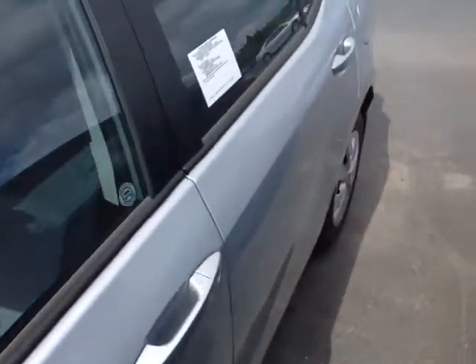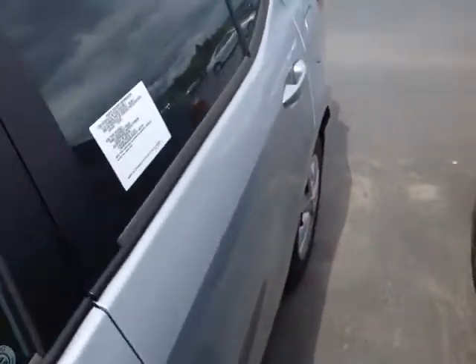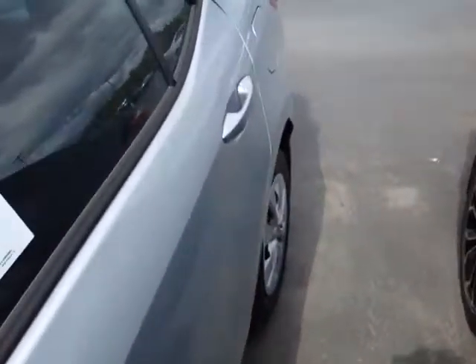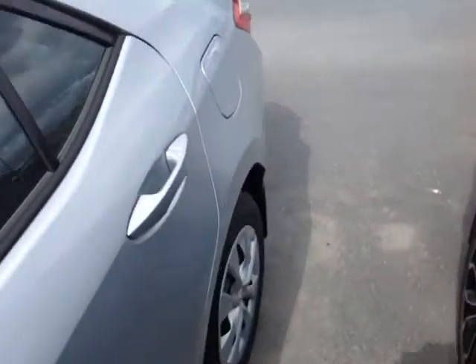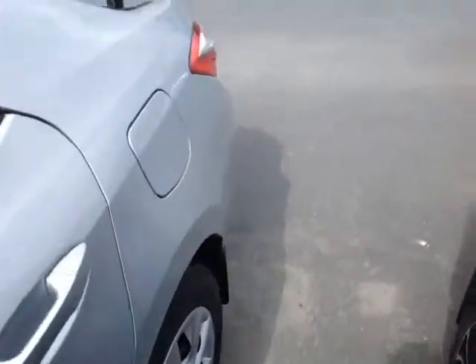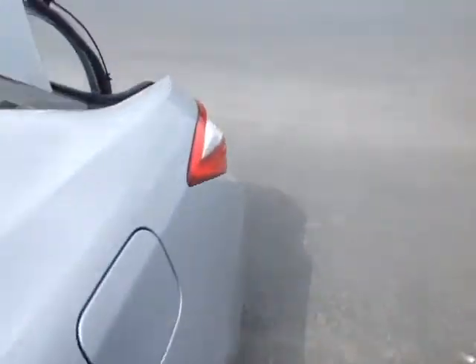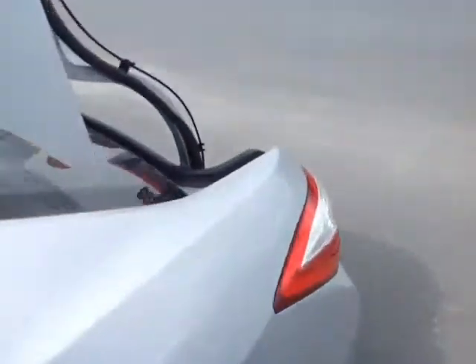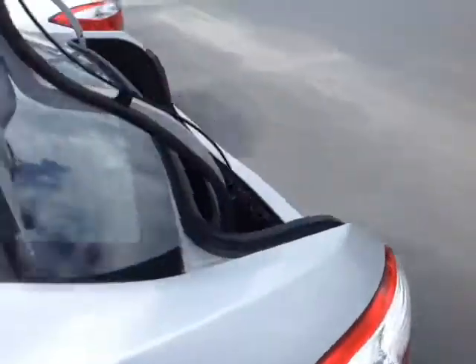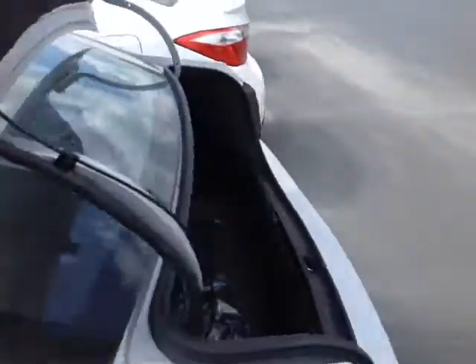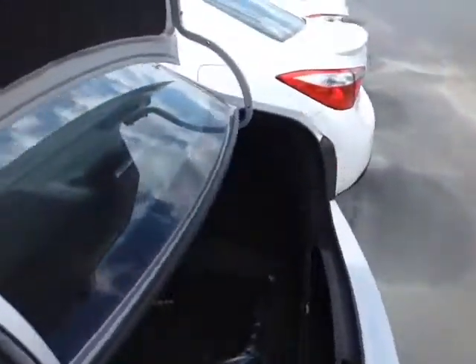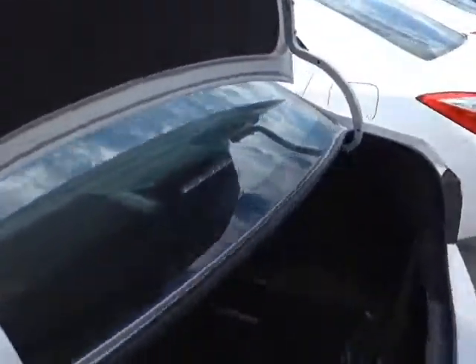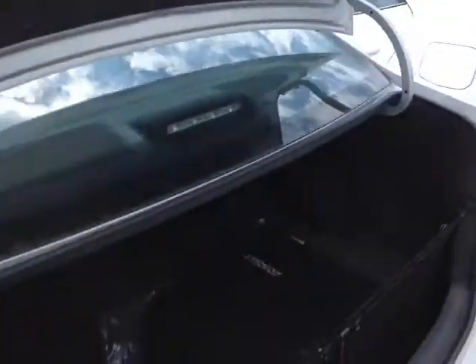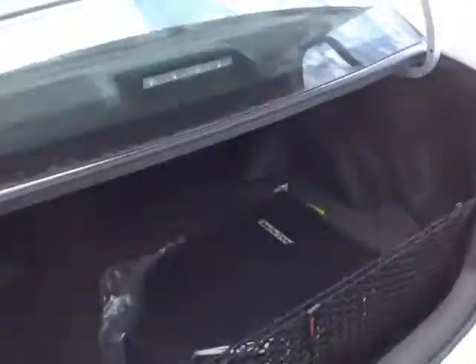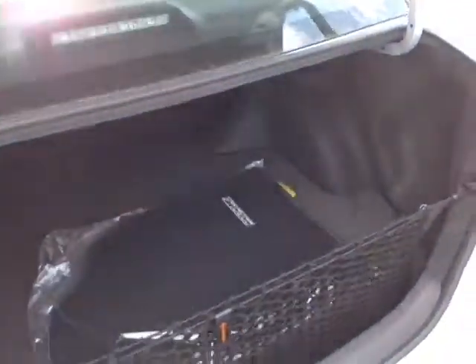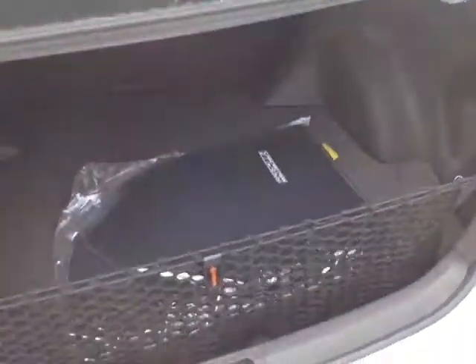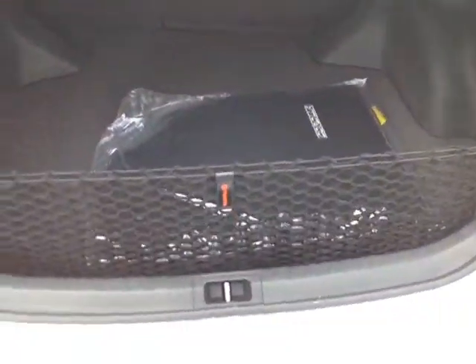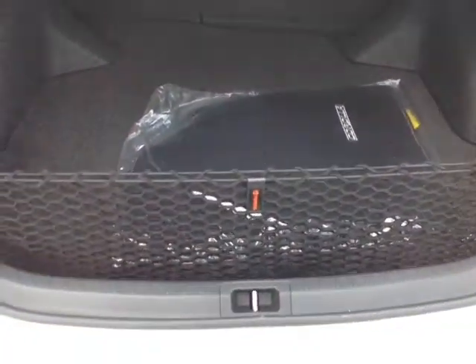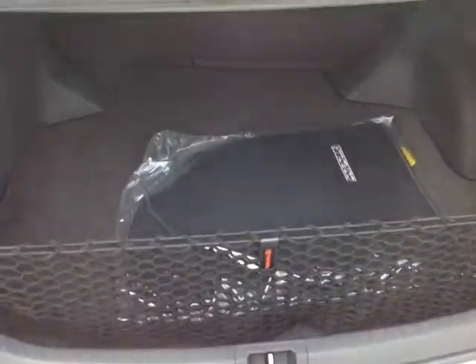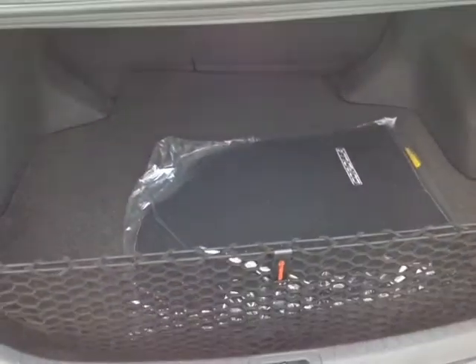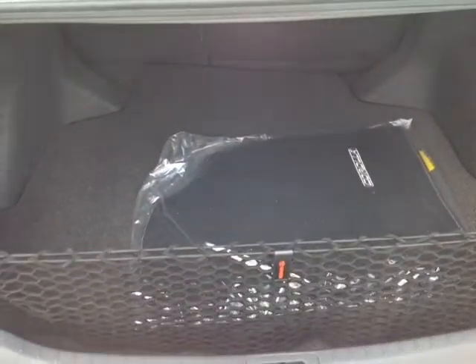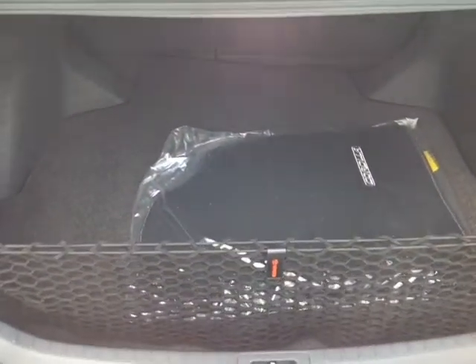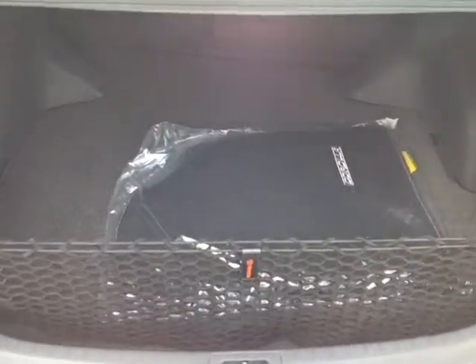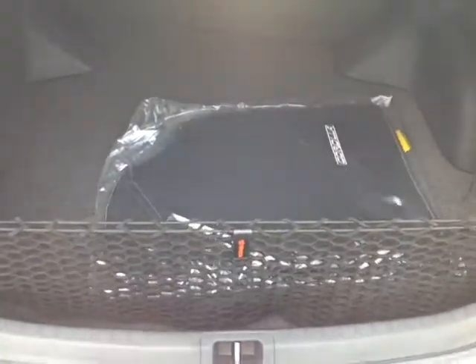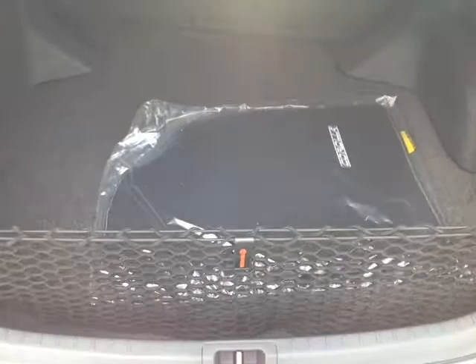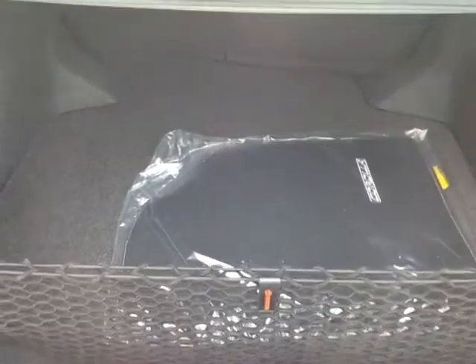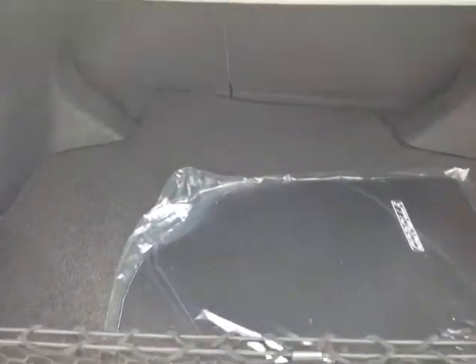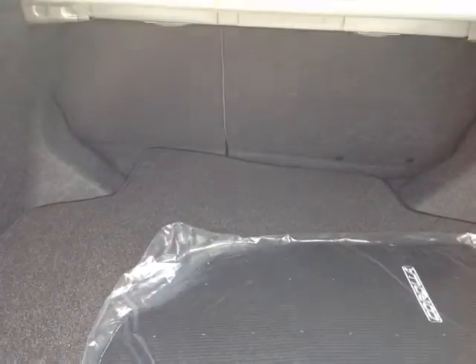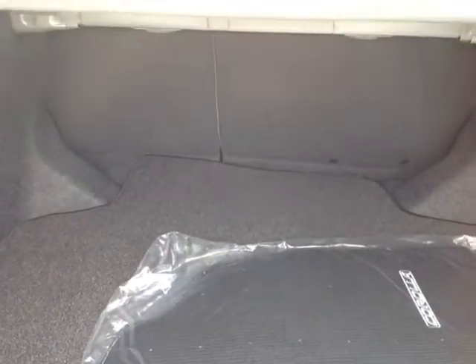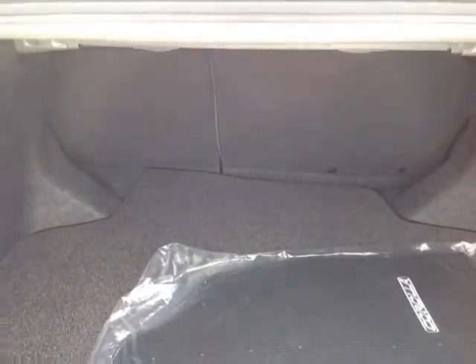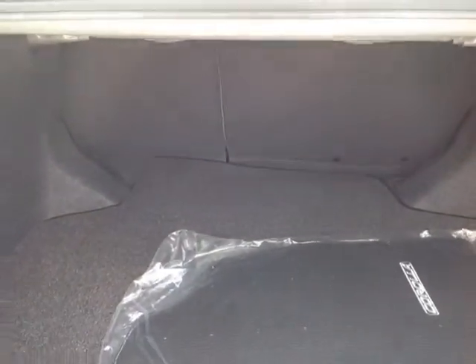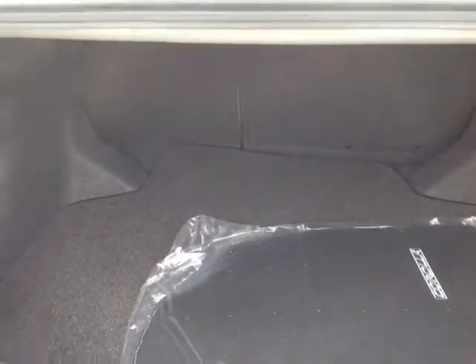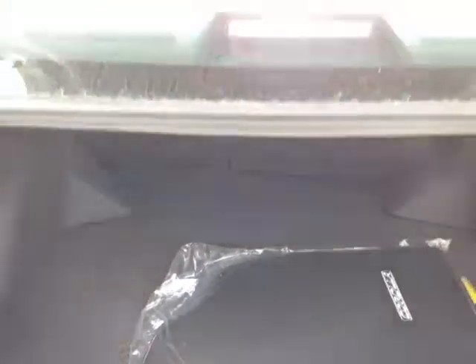Come around to the back, I'll show you the trunk space. There's plenty of cargo space back in here, a cargo net, elegantly carpeted Corolla cargo and floor mats, and 60-40 split back seats.